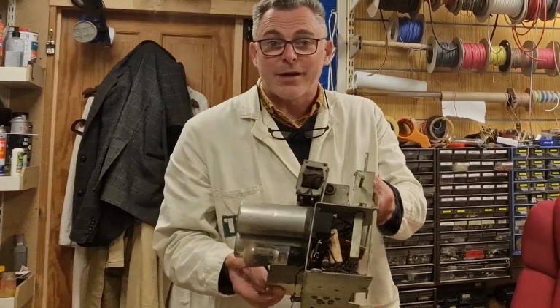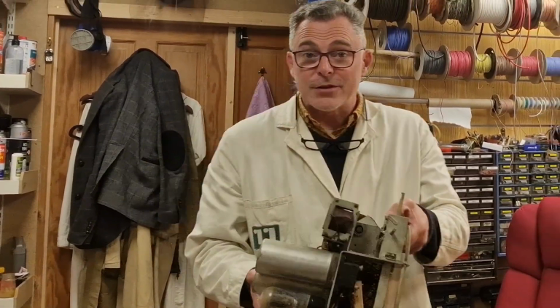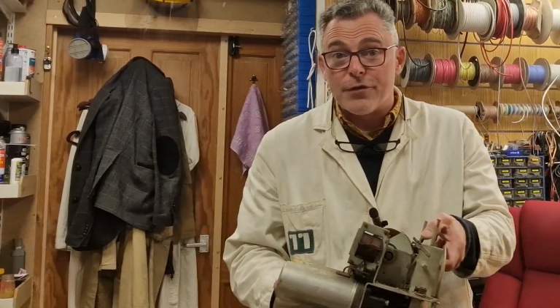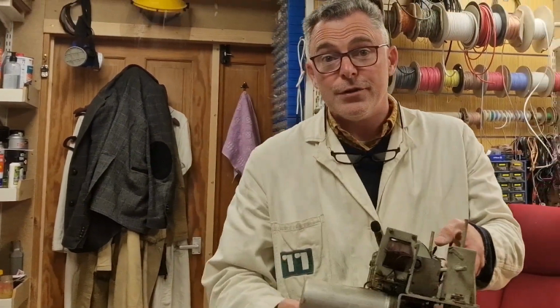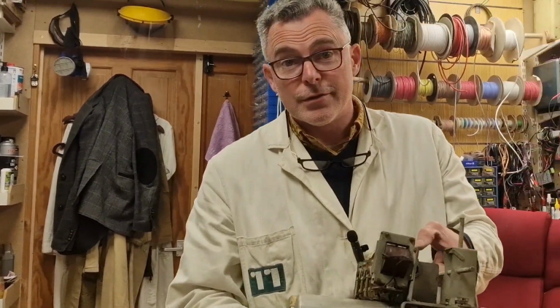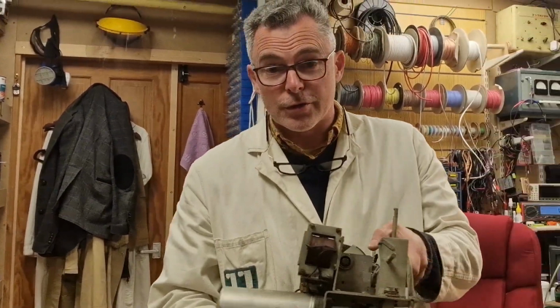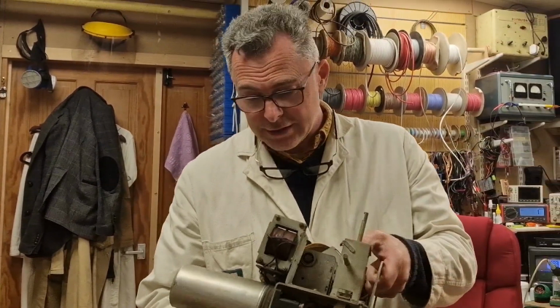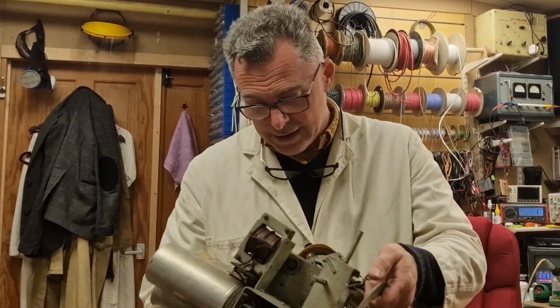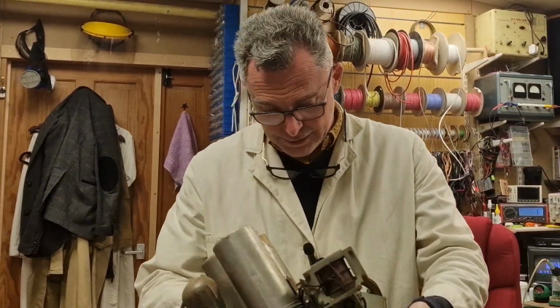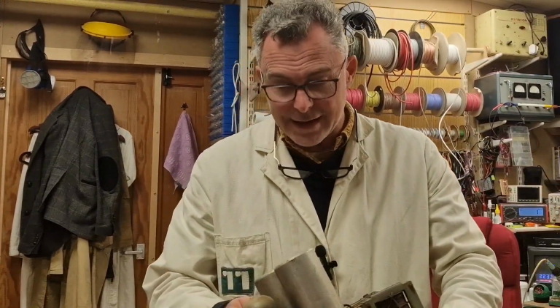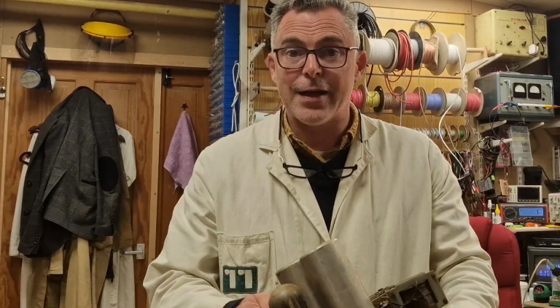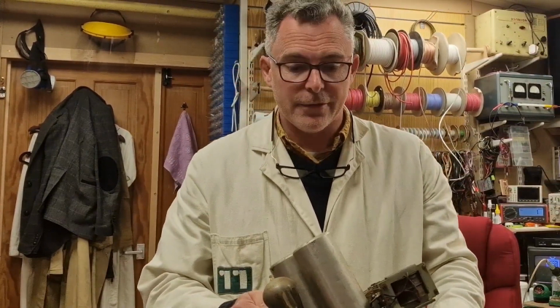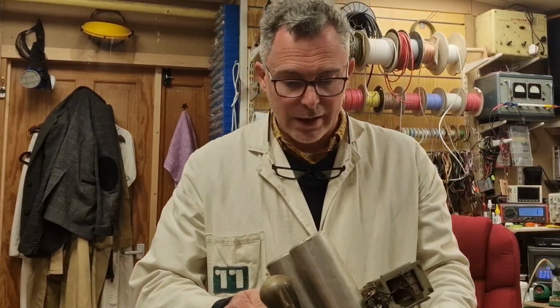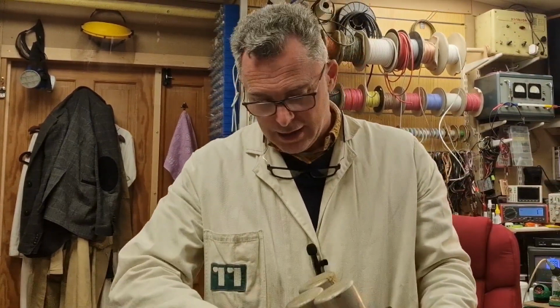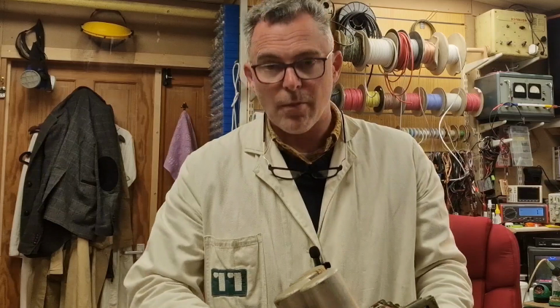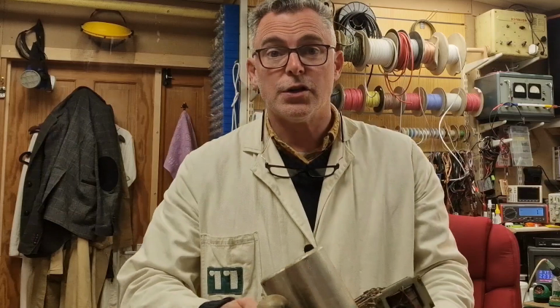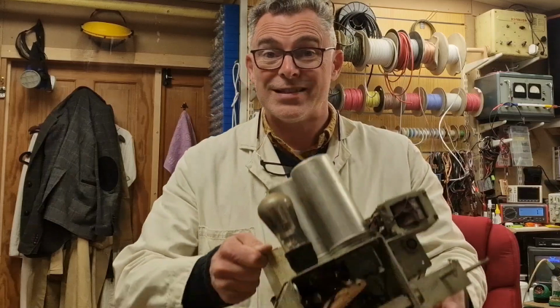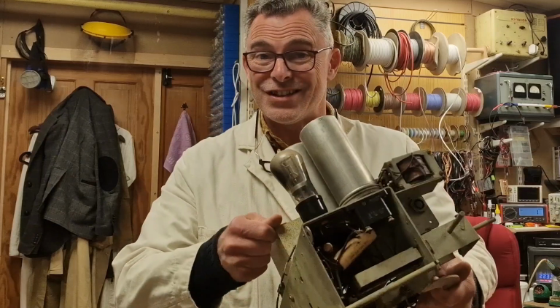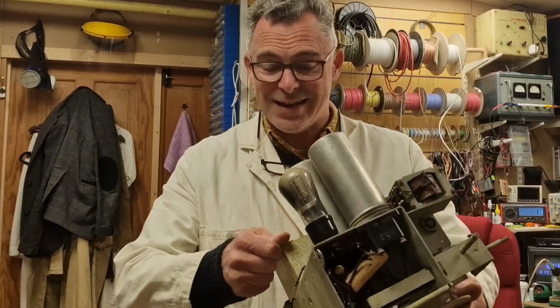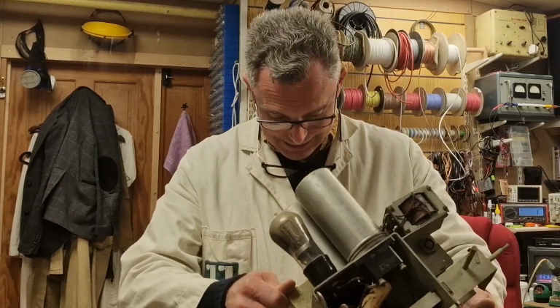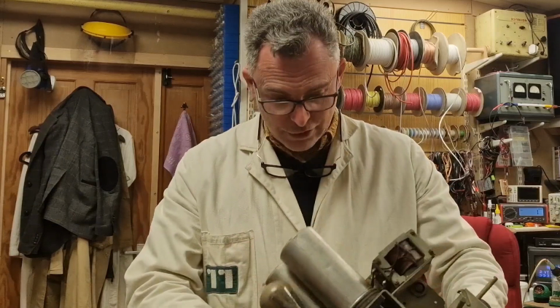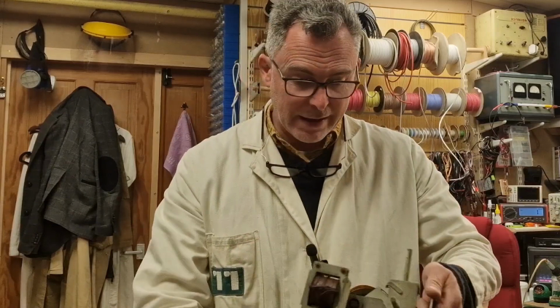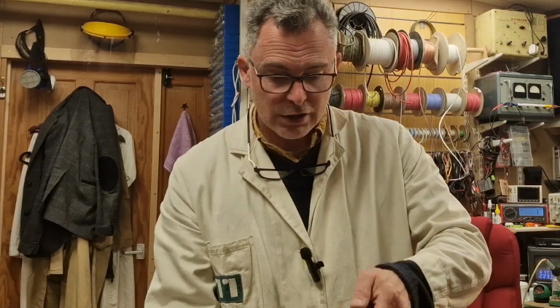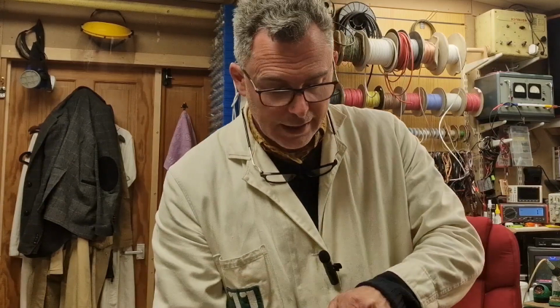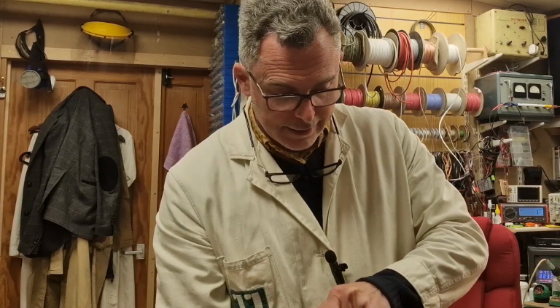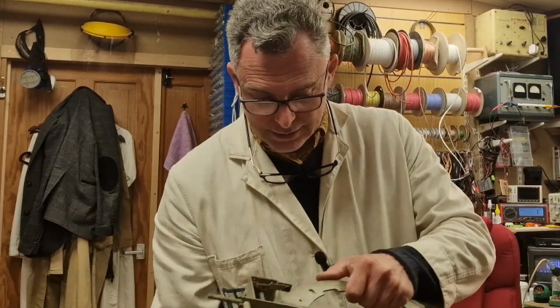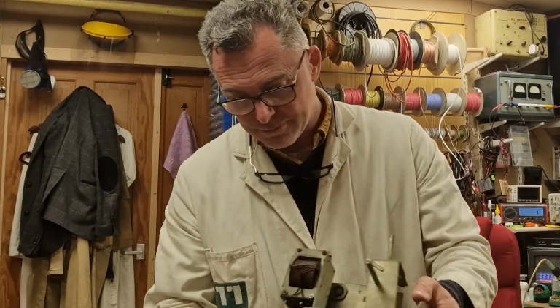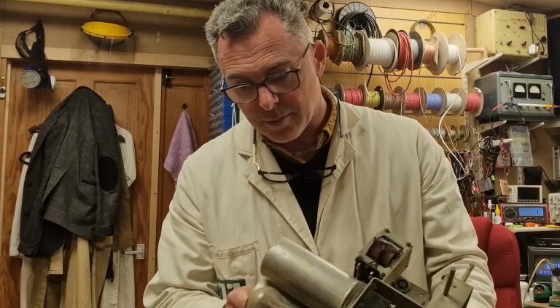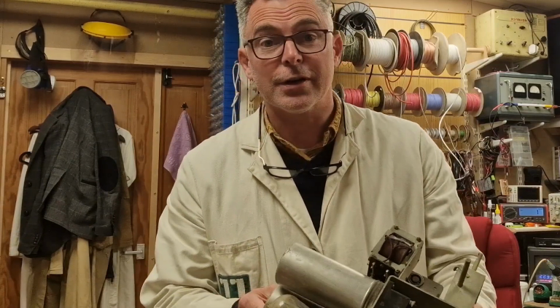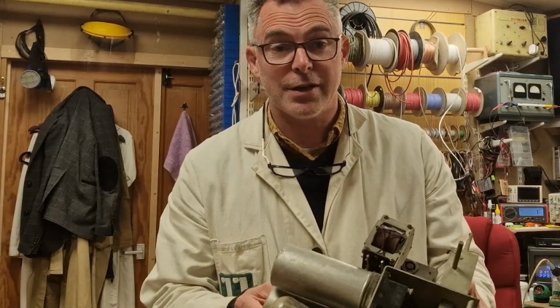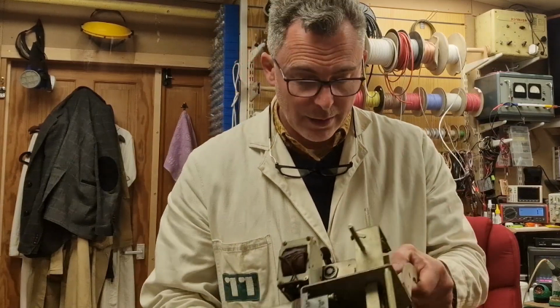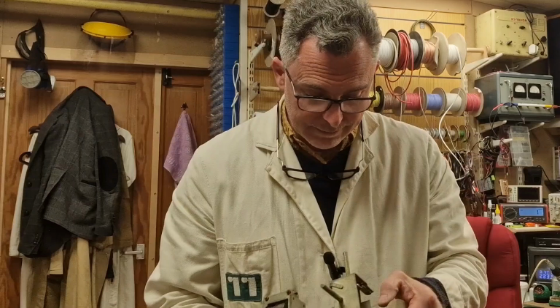Well the cabinet's gone off to the restorers, so they're going to take care of that part for me. What we're going to do now is get the chassis actually on the bench and have a proper look and see where we are with it.